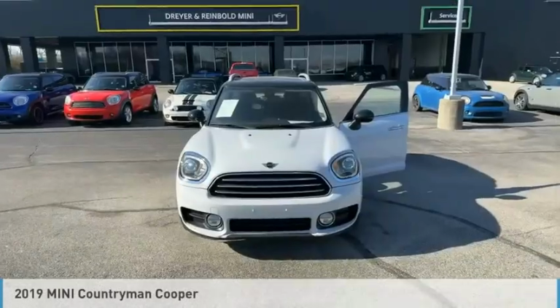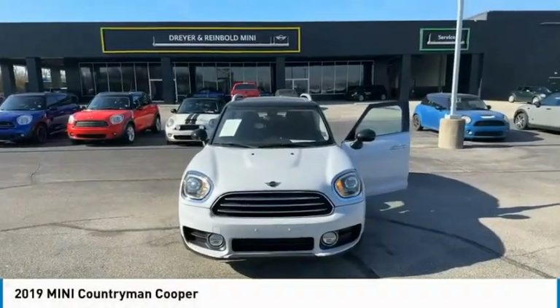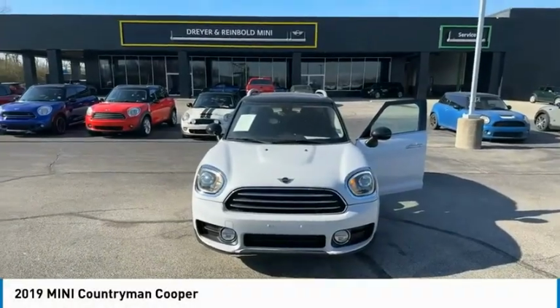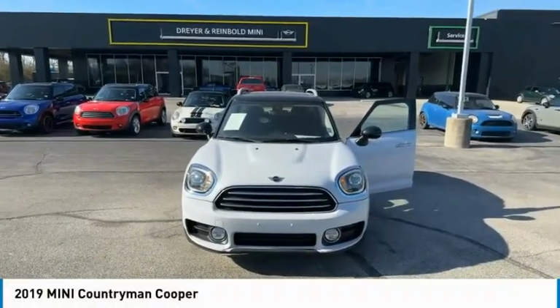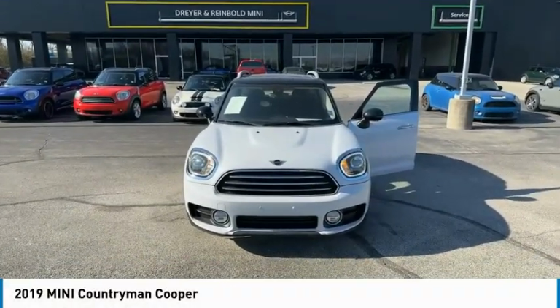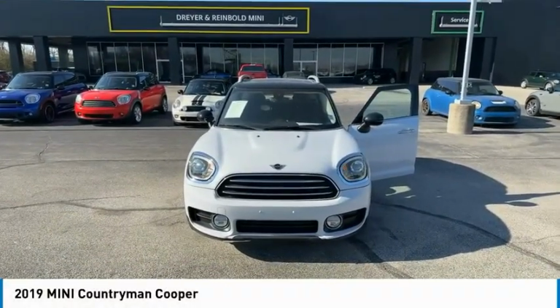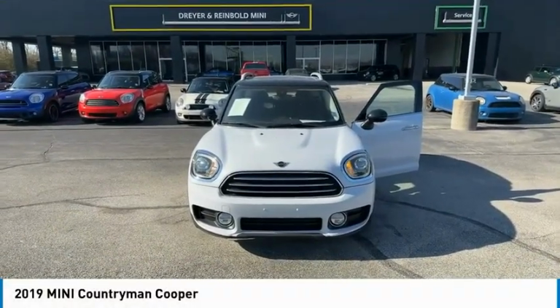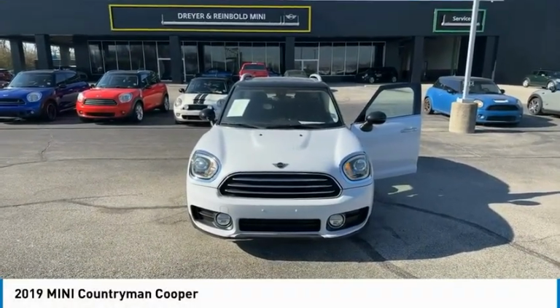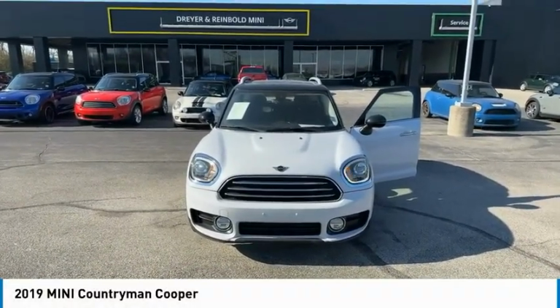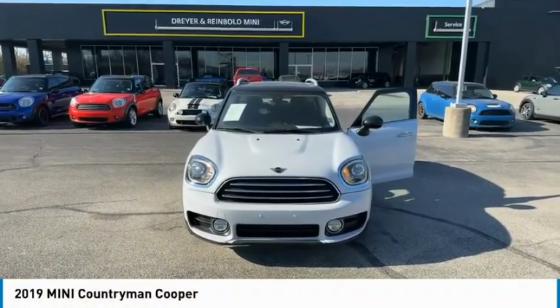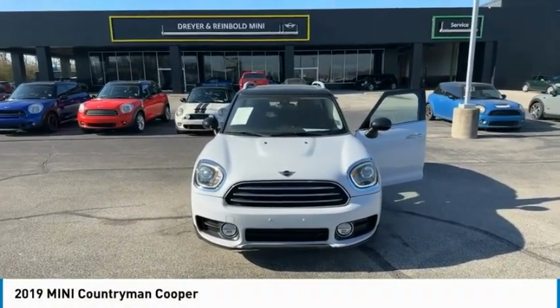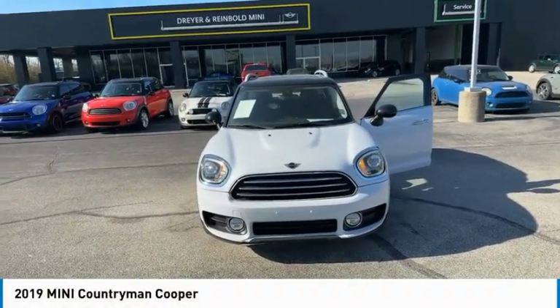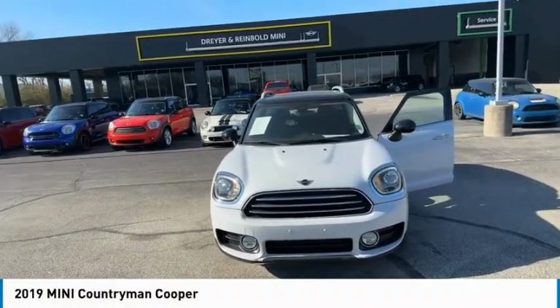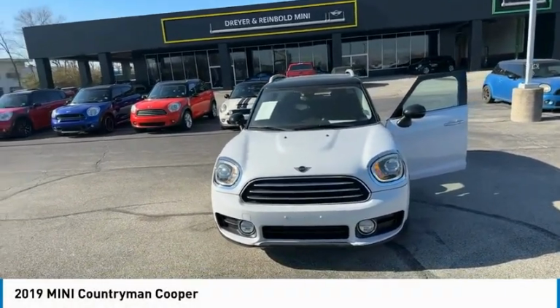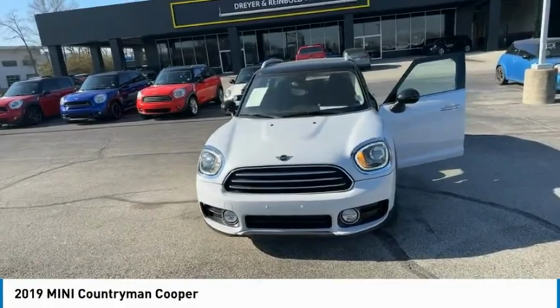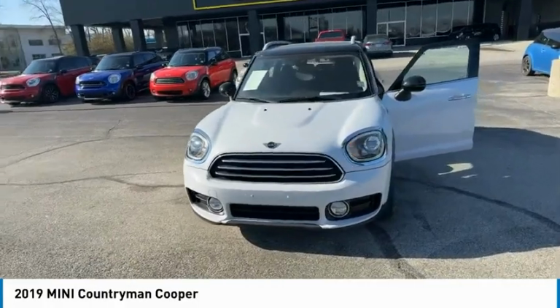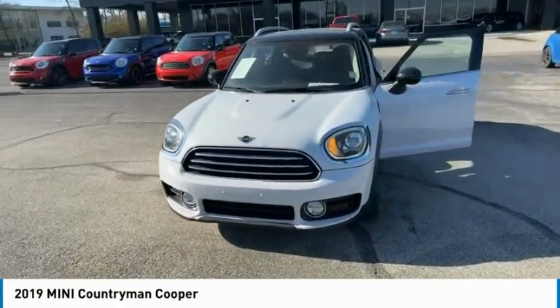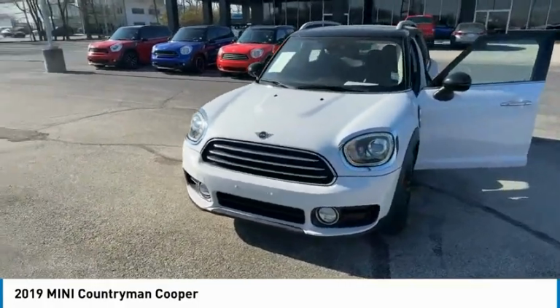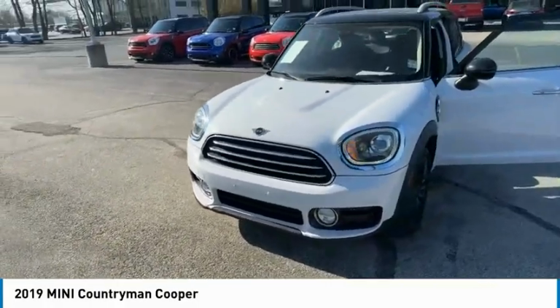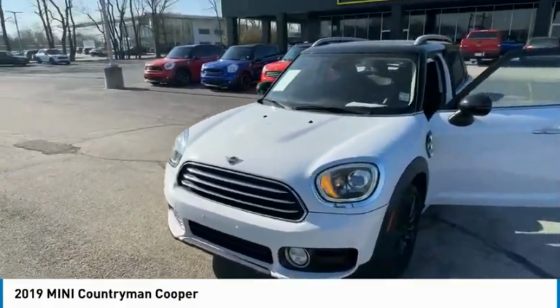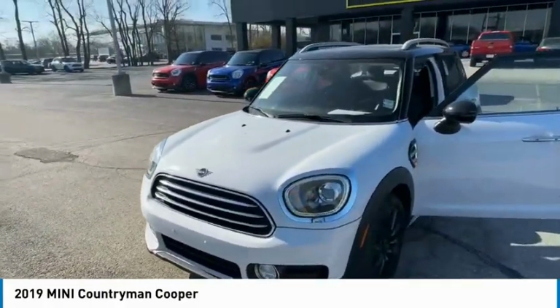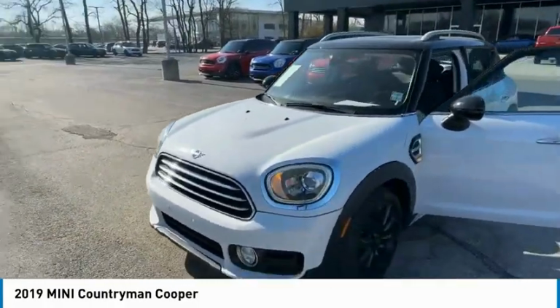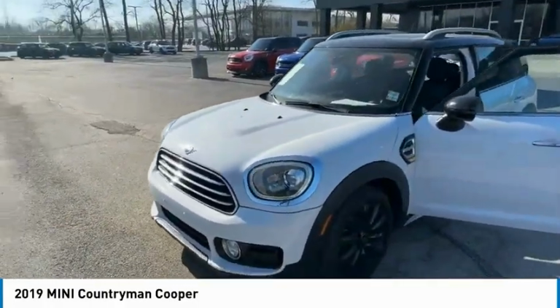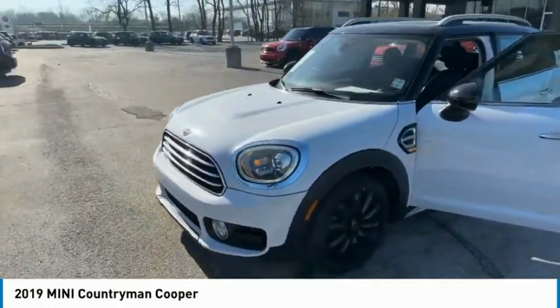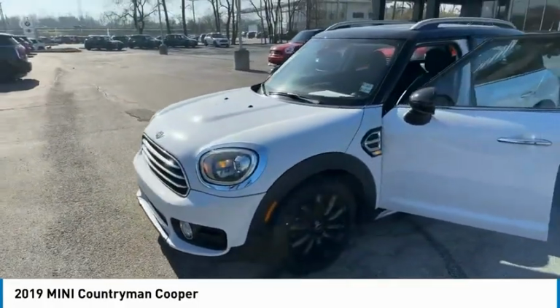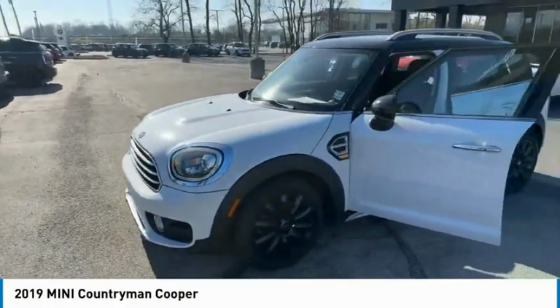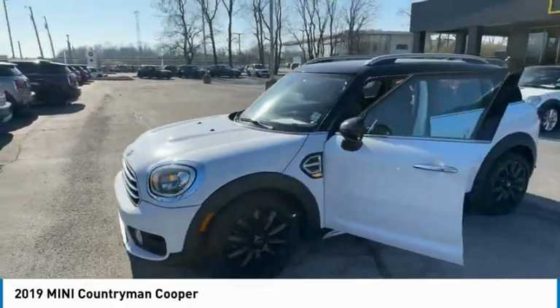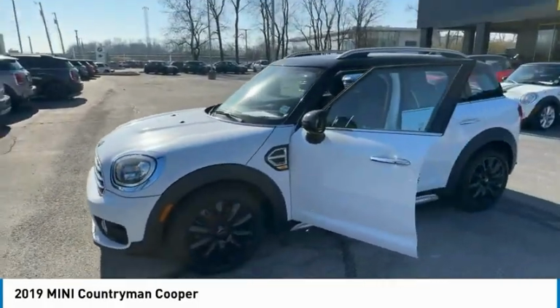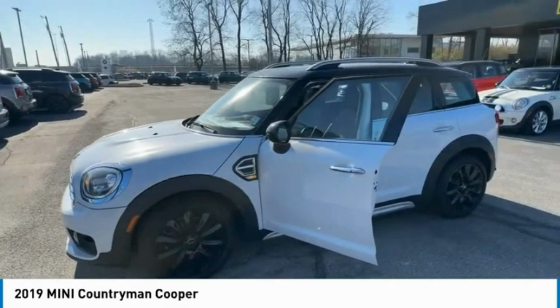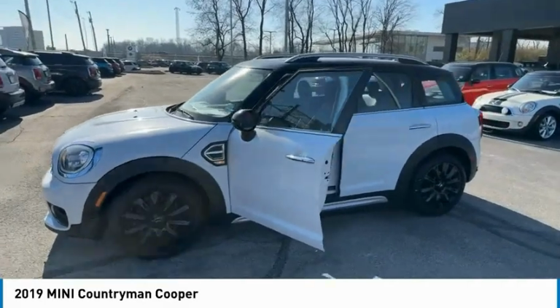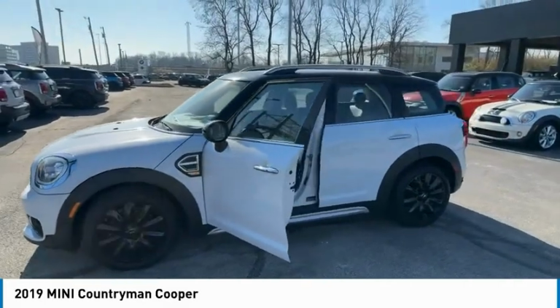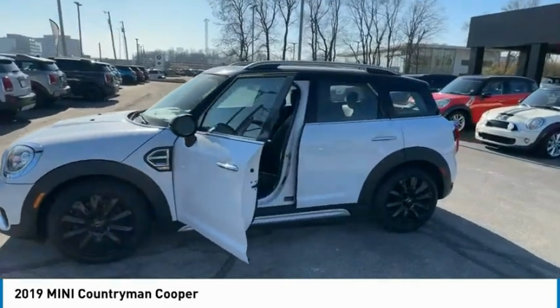You are going to love the 2019 Countryman. The Countryman is a bright idea — four doors, more interior space, and positioning that evokes the rally heritage of the original Mini.